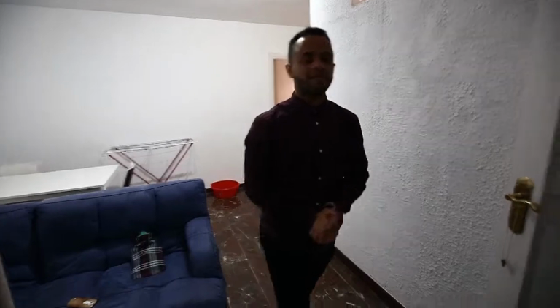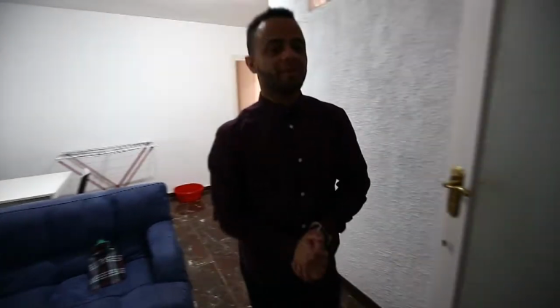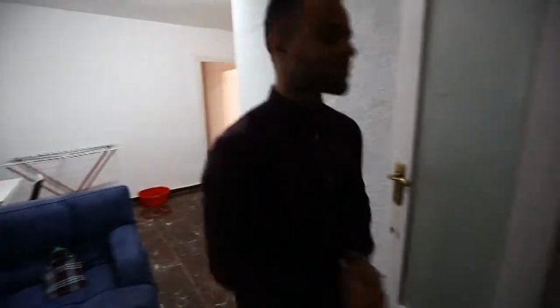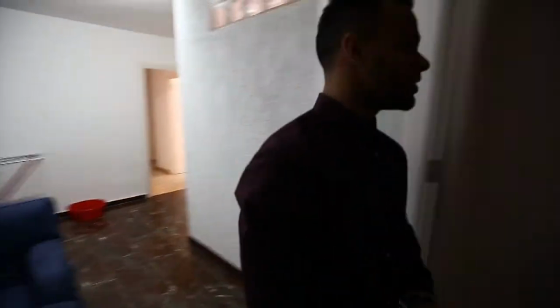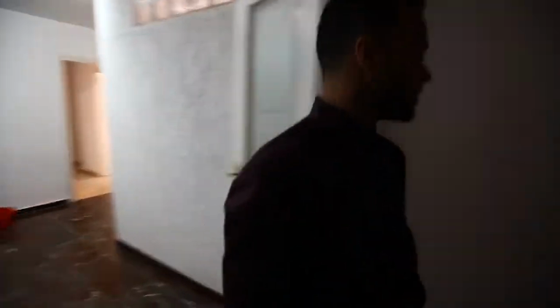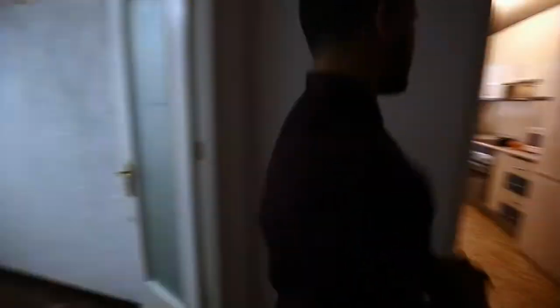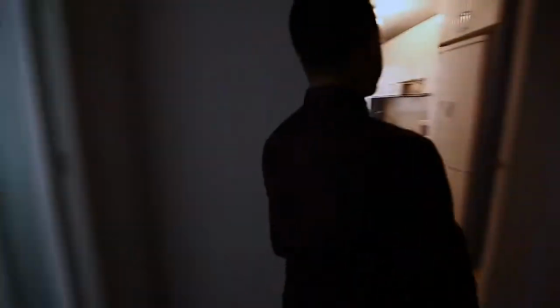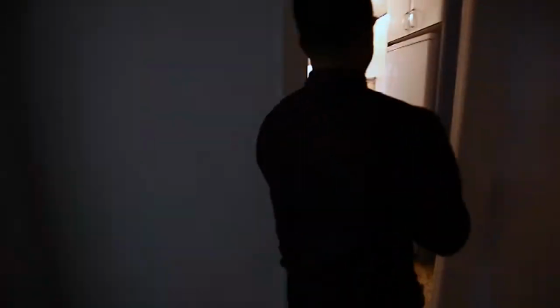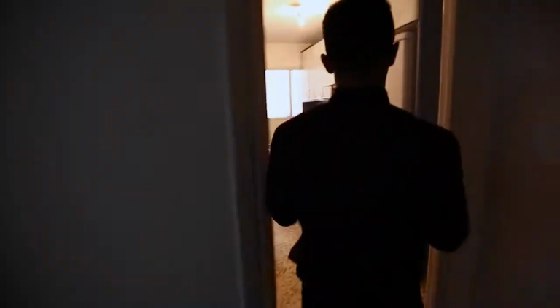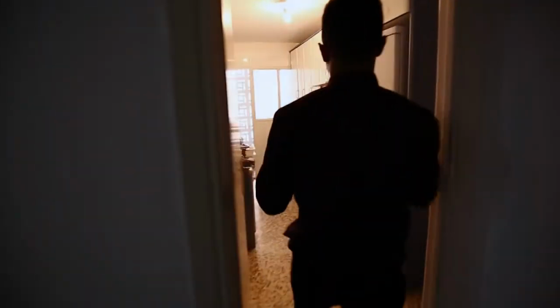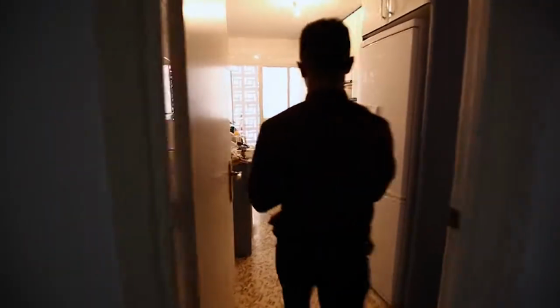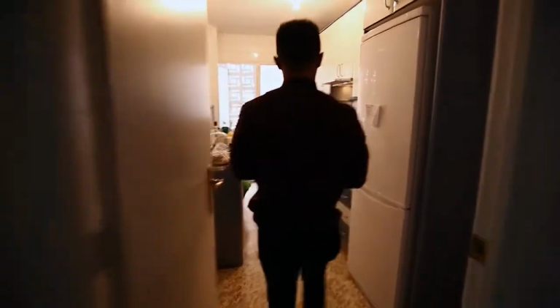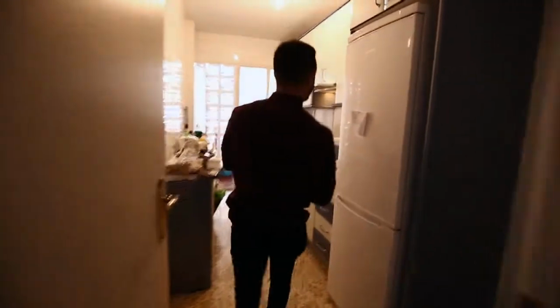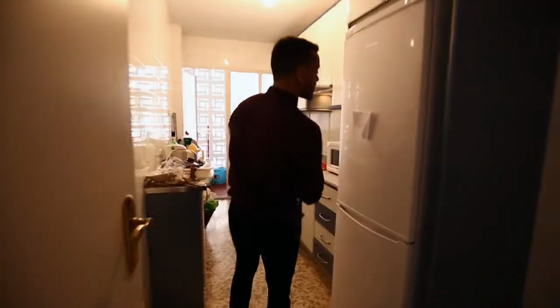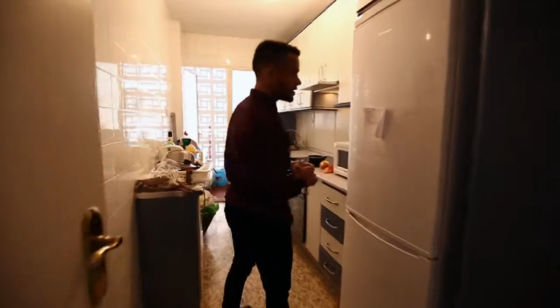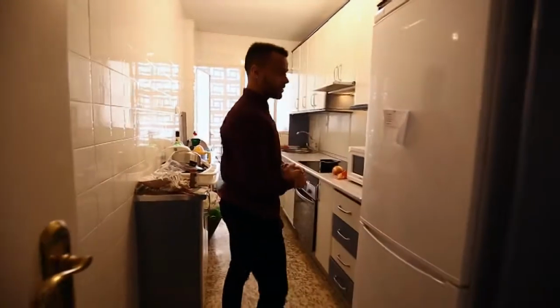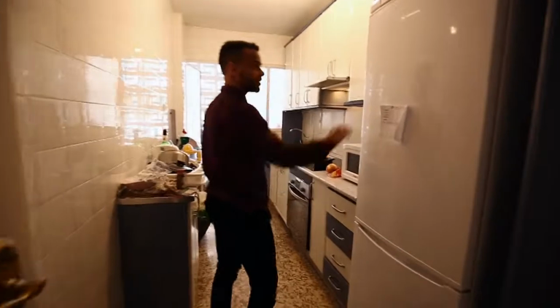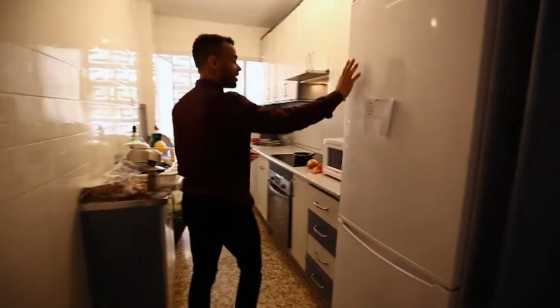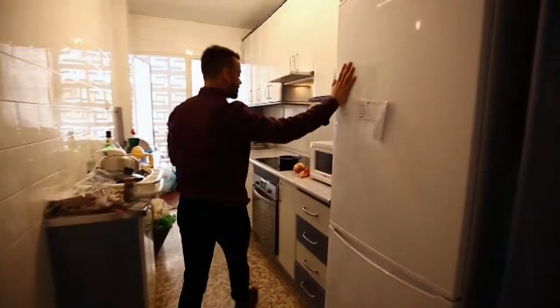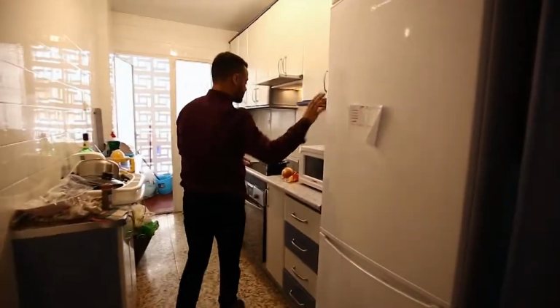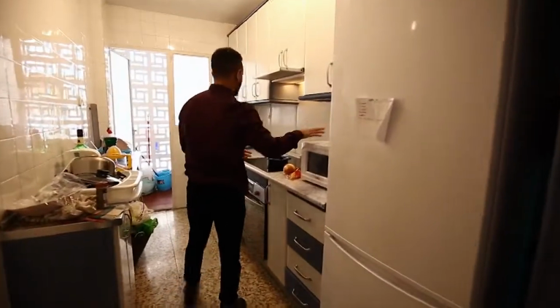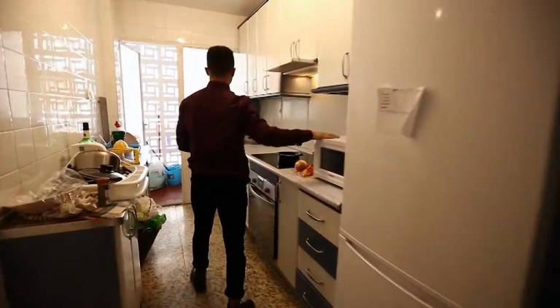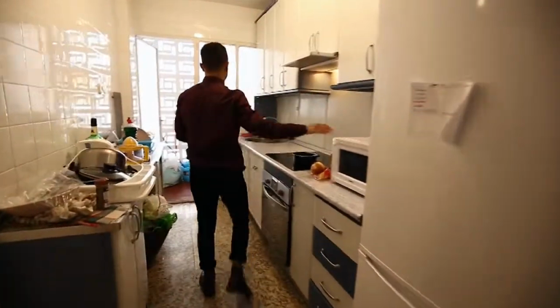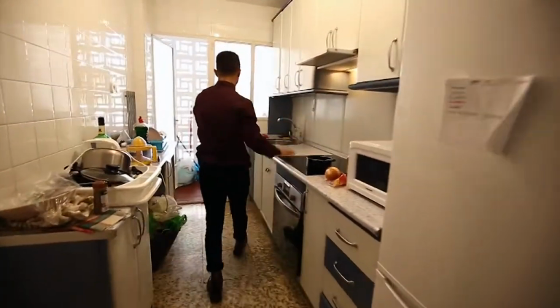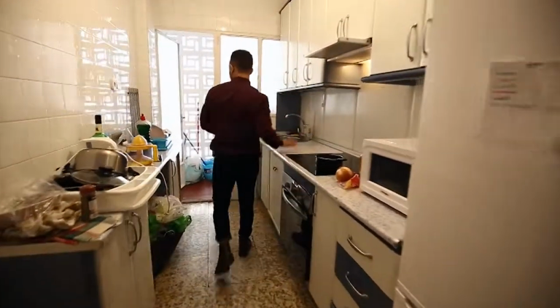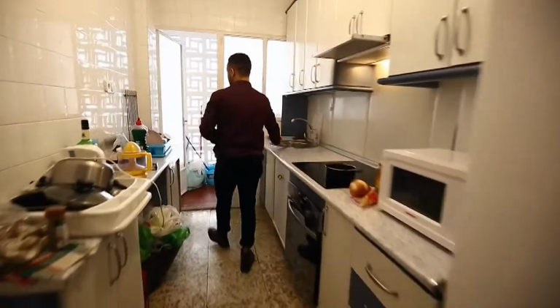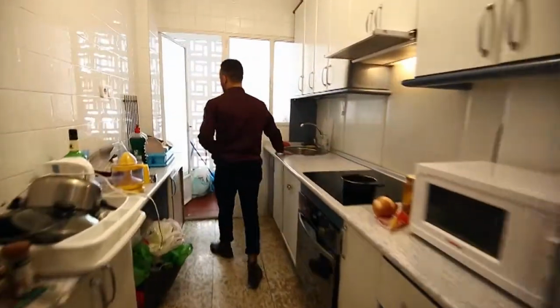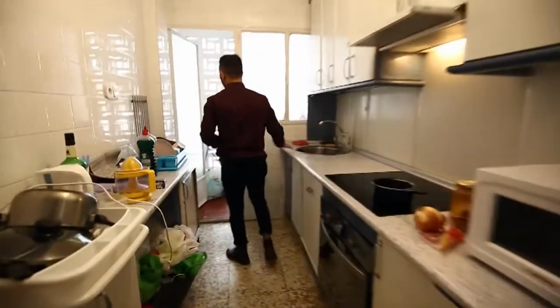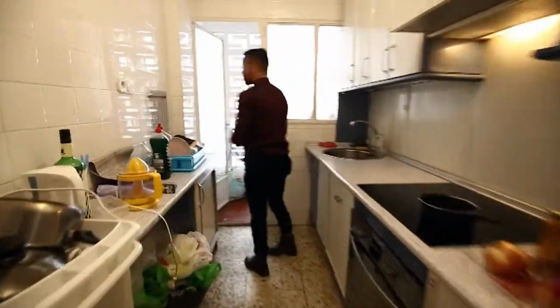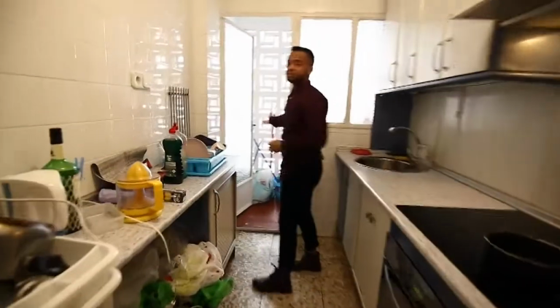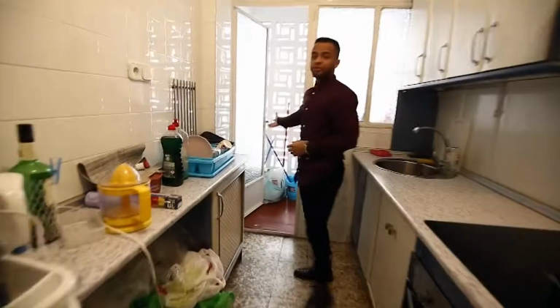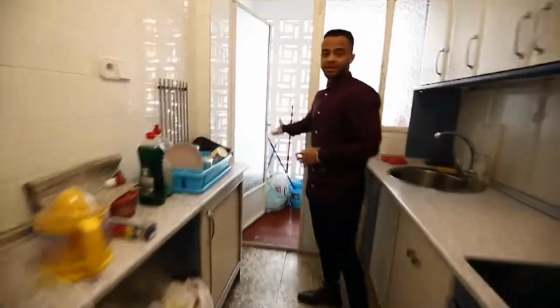If you follow me this way, you can see our first room is the kitchen. It features everything you need: a fridge, a microwave, oven, sink, and of course a beautiful balcony.